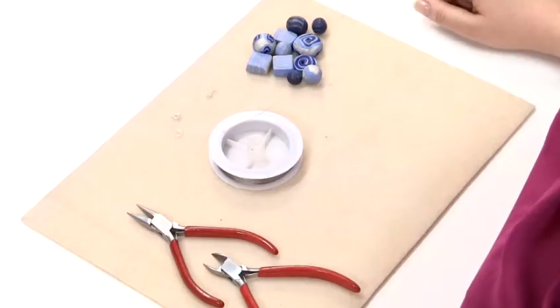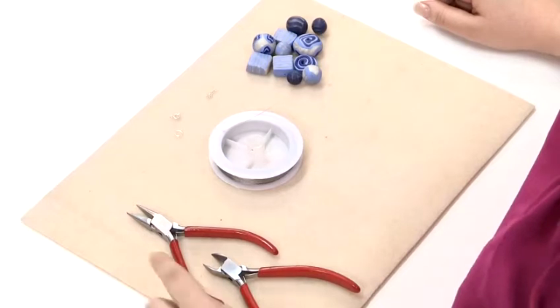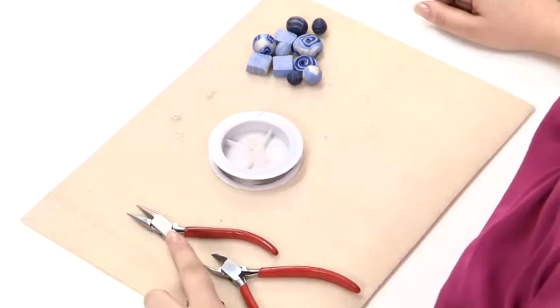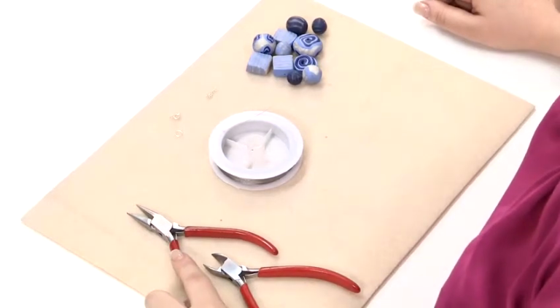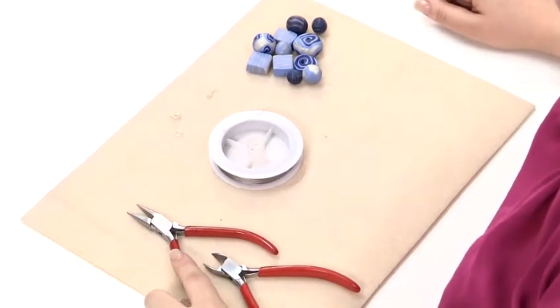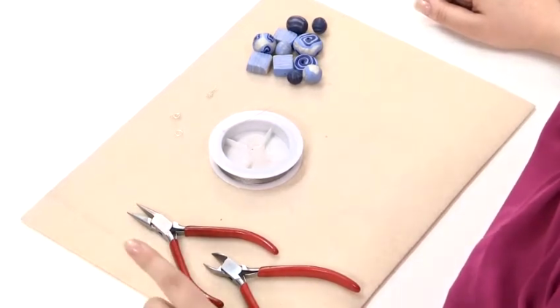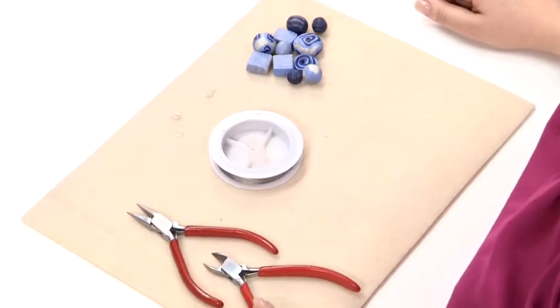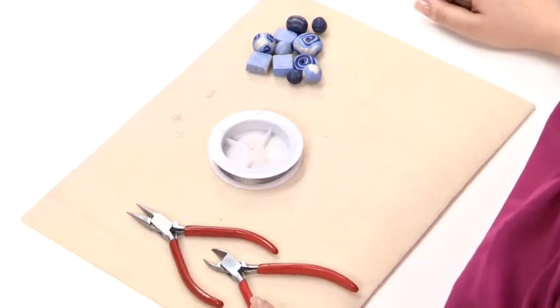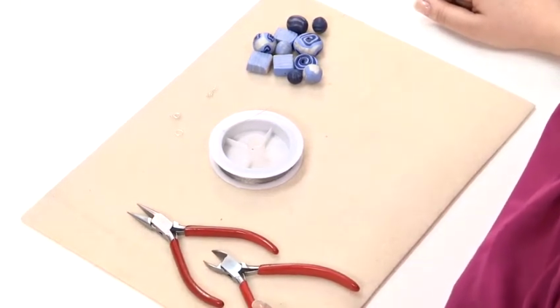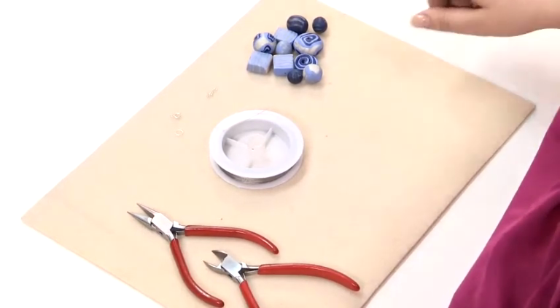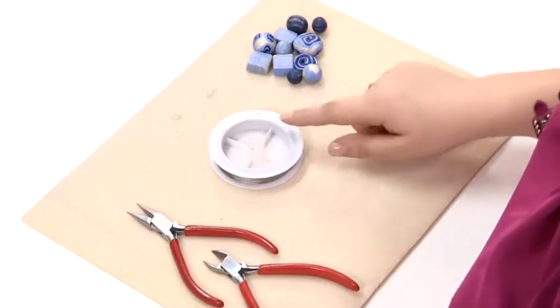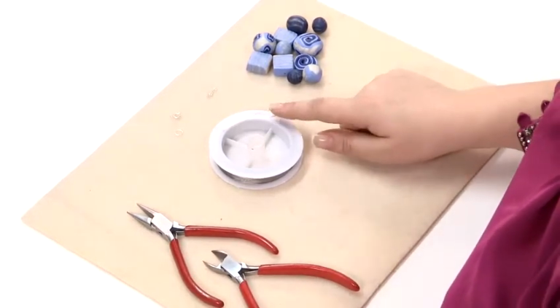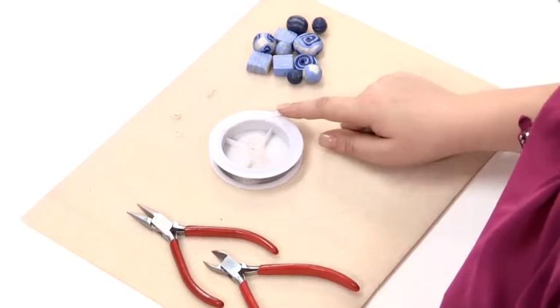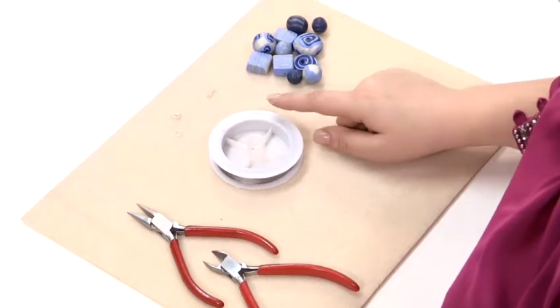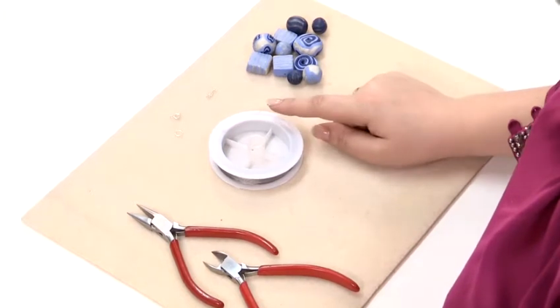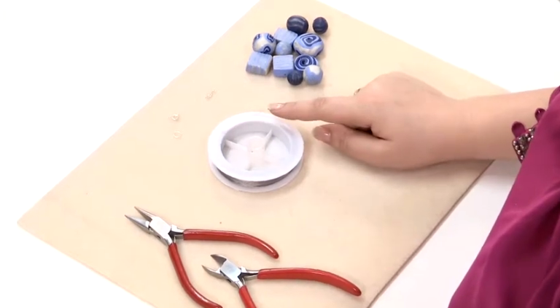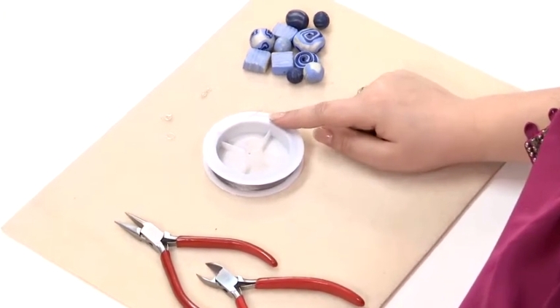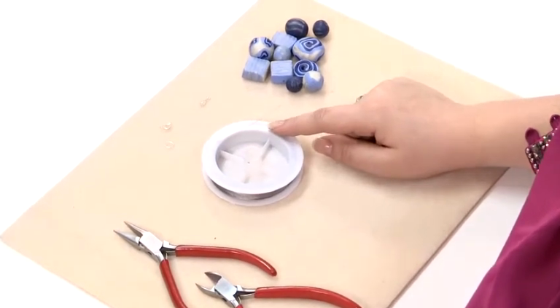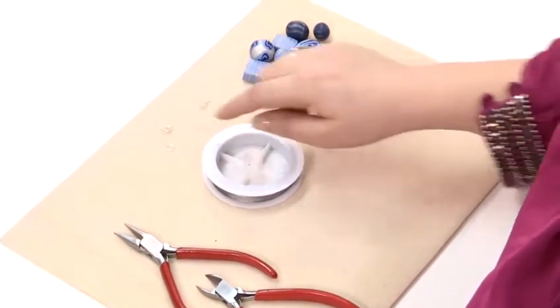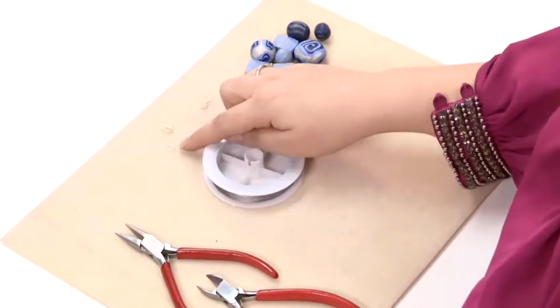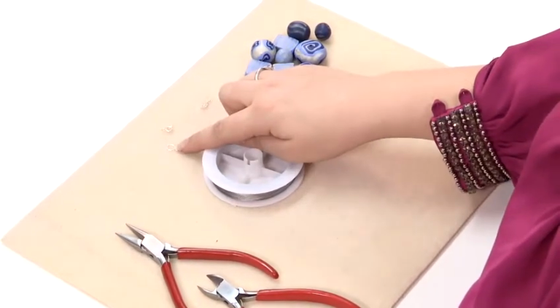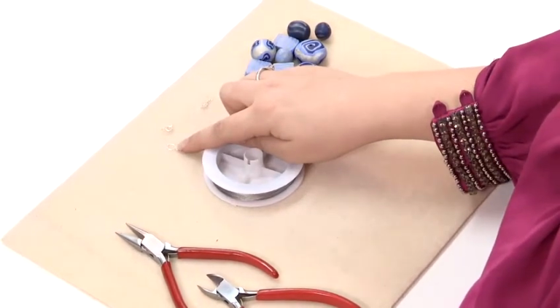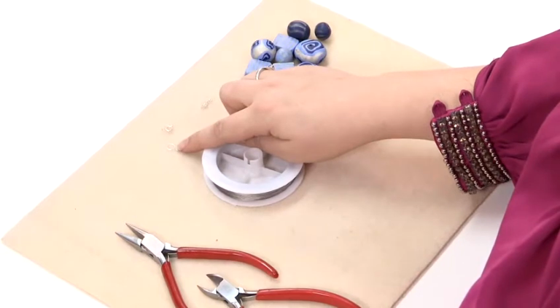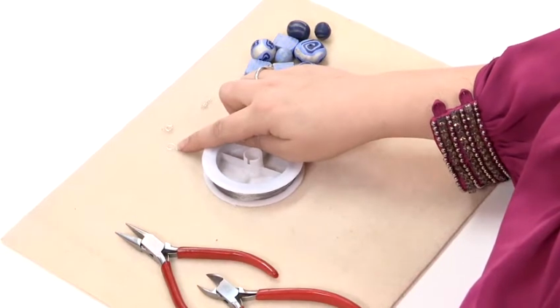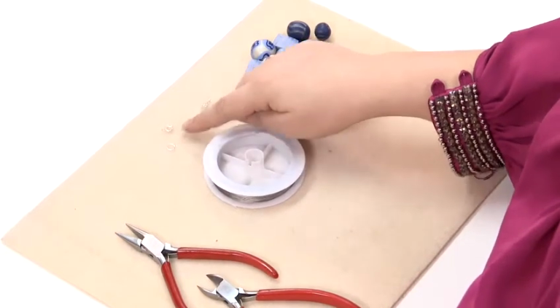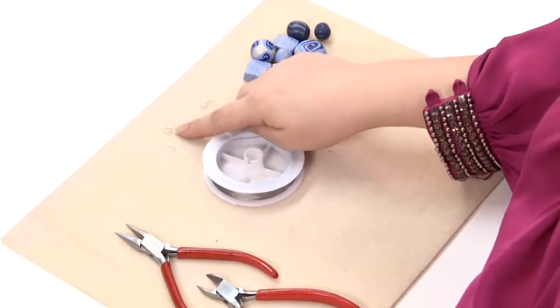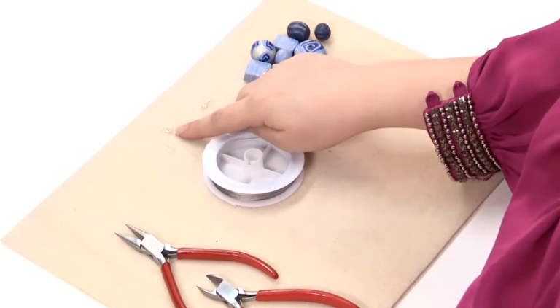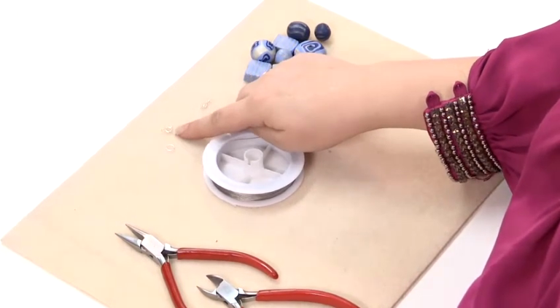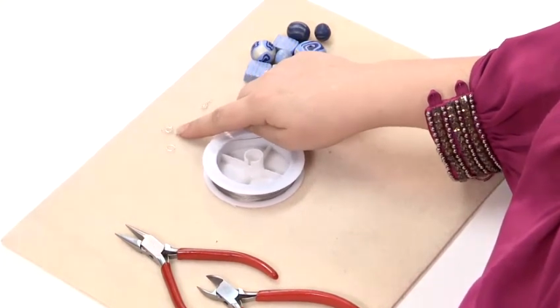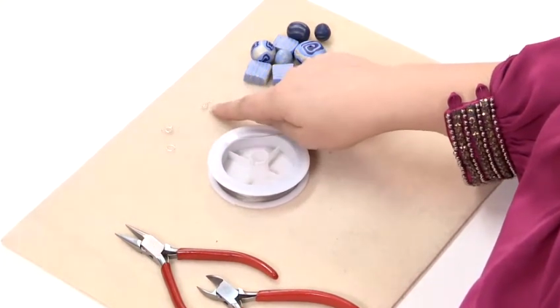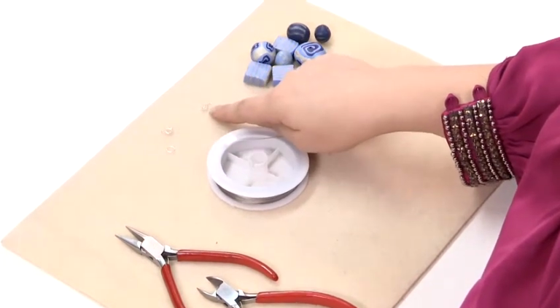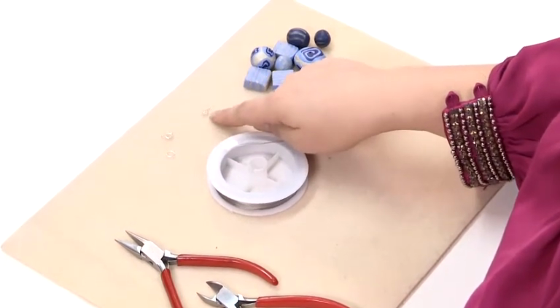You're going to need some chain nose pliers, some side cutters, some stringing material — I'm going to use tiger tail wire — a closed jump ring, a silver clasp, and some crimps.